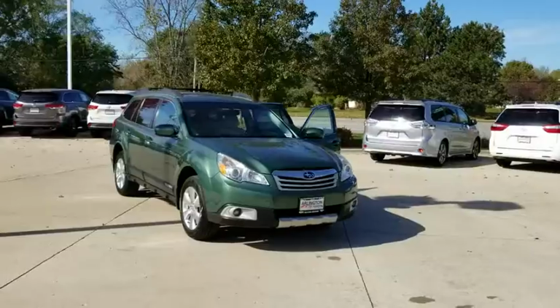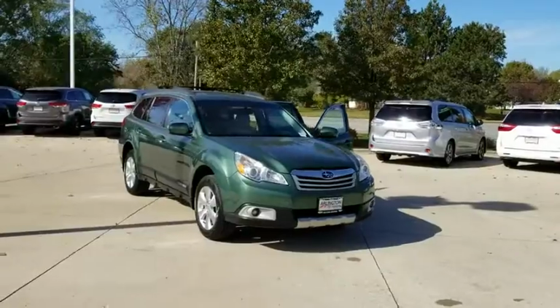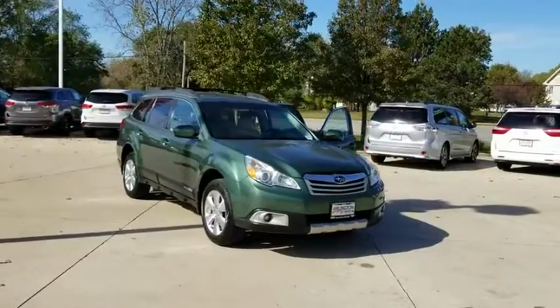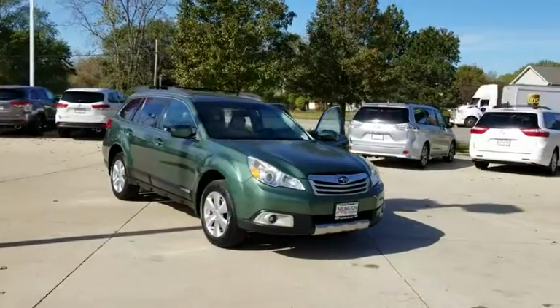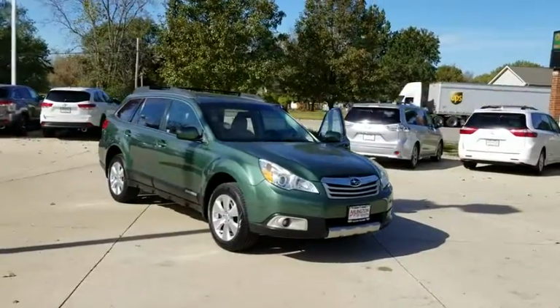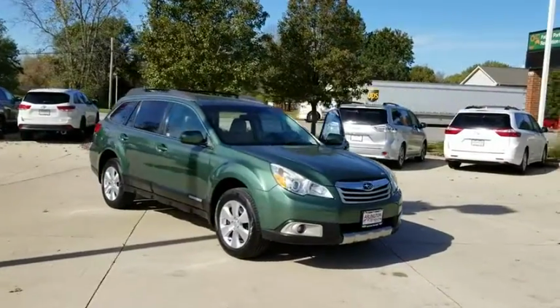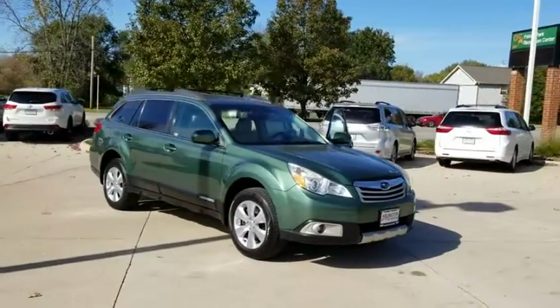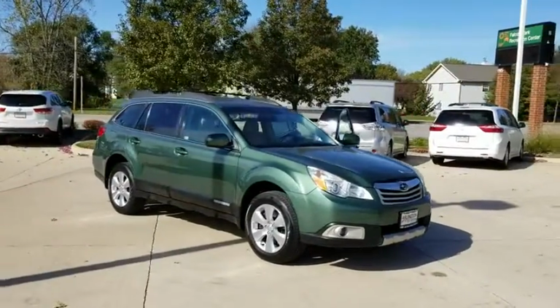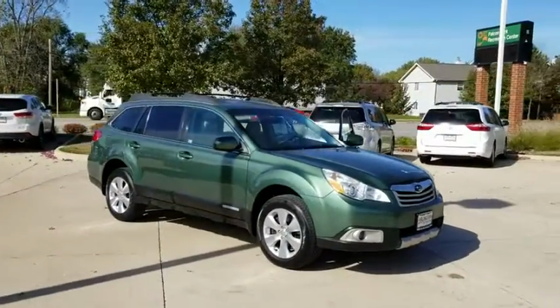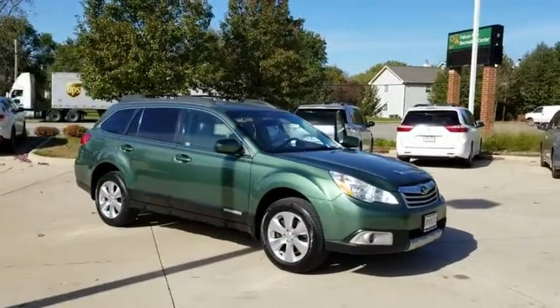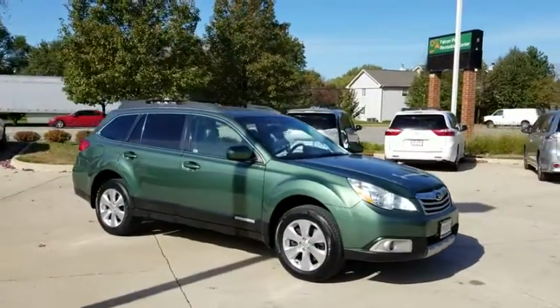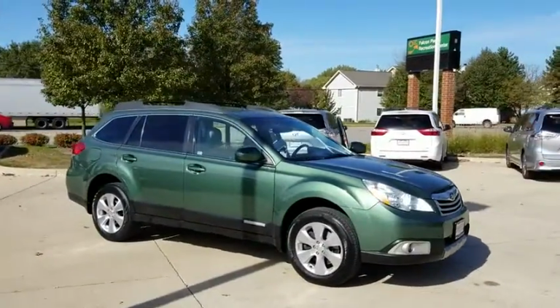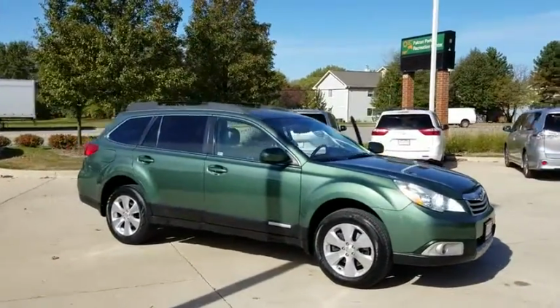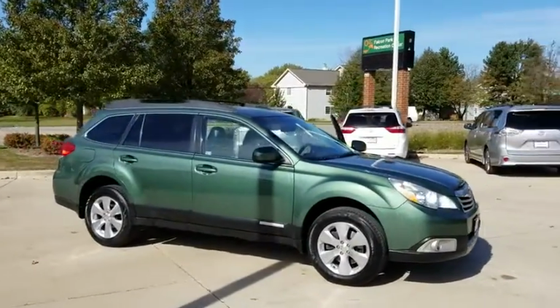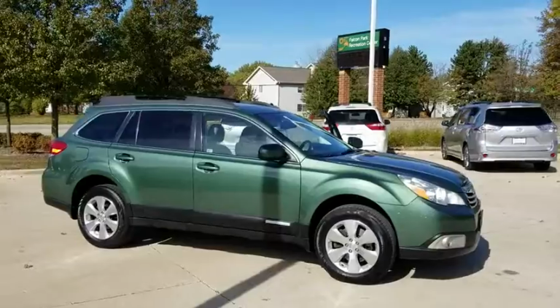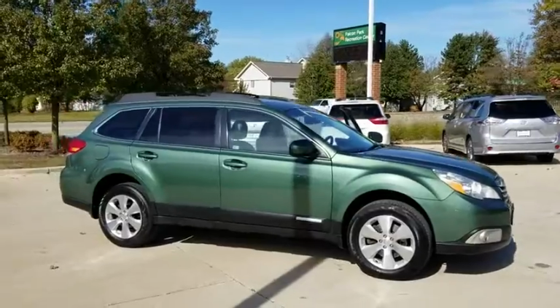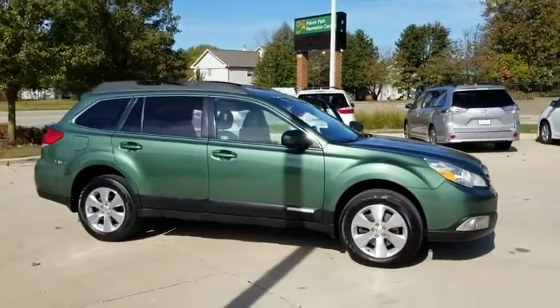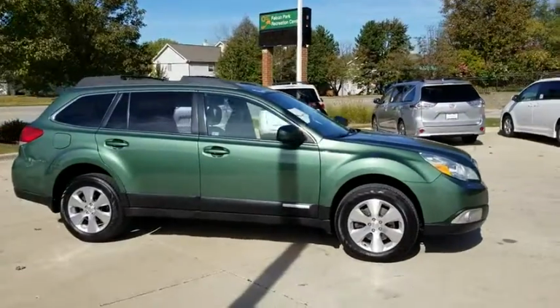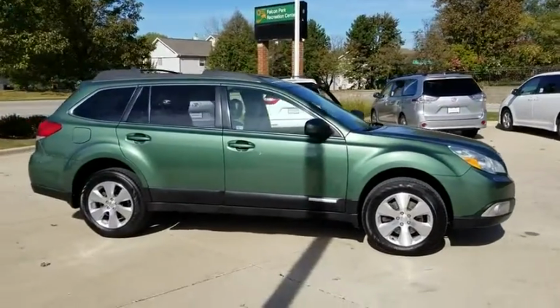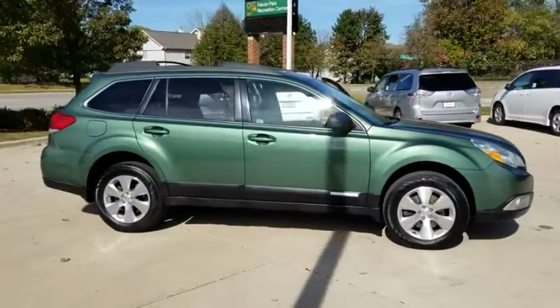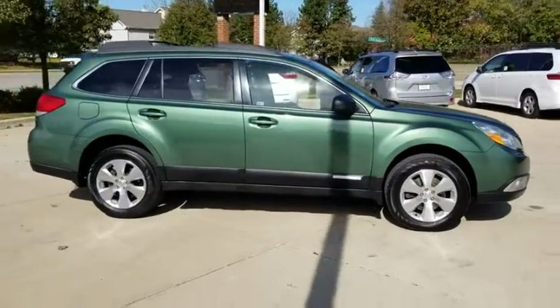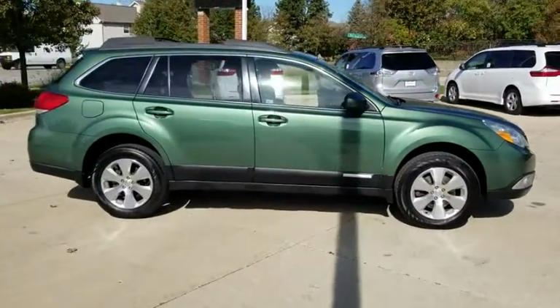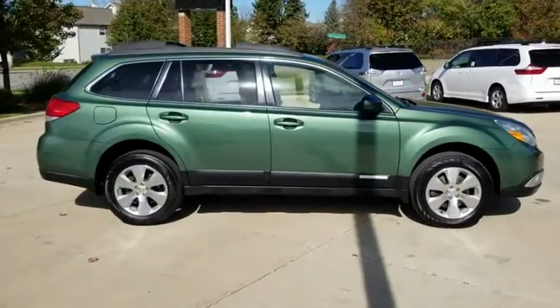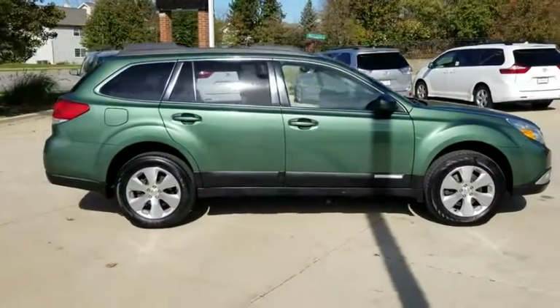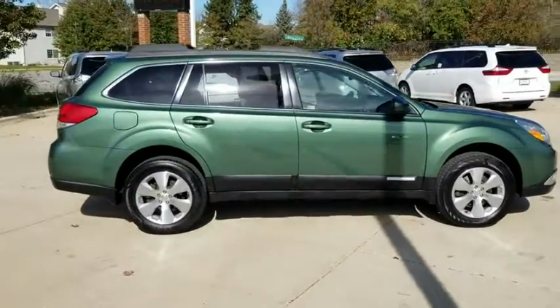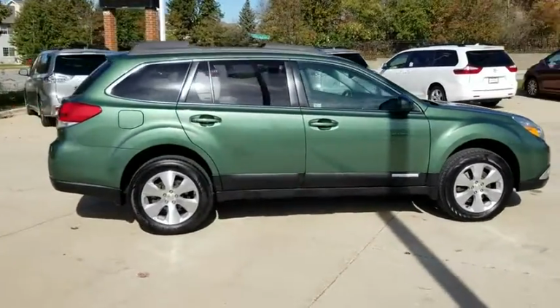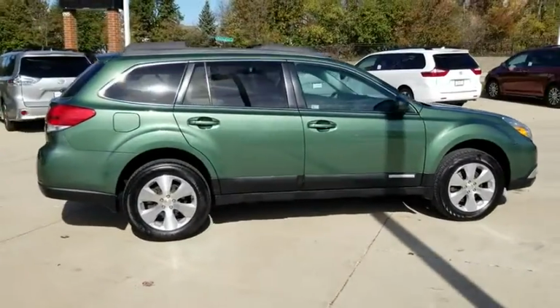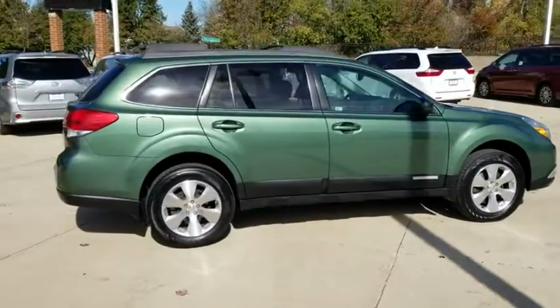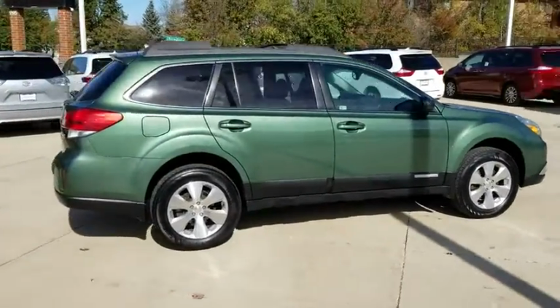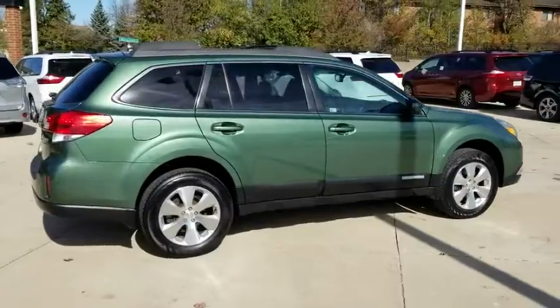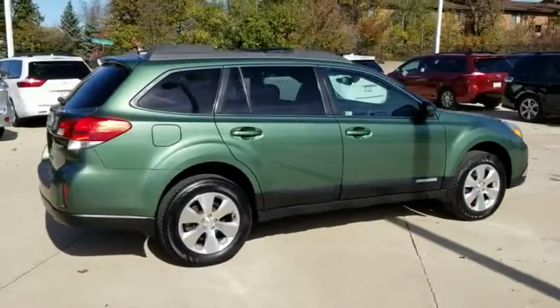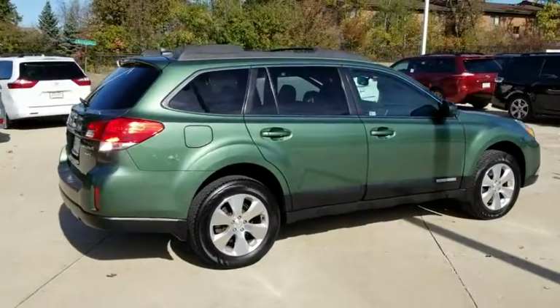2011 Subaru Outback. Take the go-anywhere capability of all-wheel drive and plenty of room for cargo and companions and you've got the Subaru Outback. Let the adventure begin.